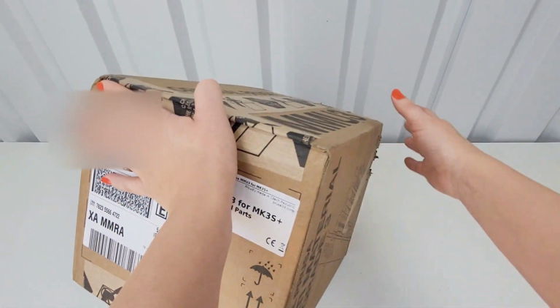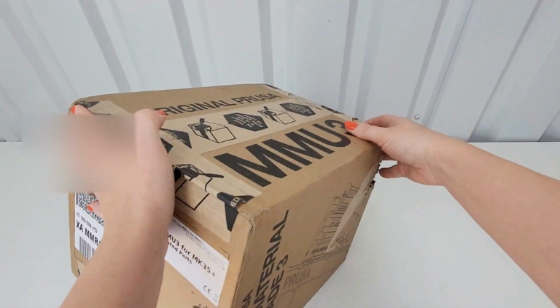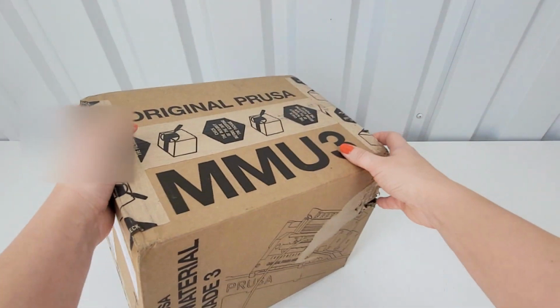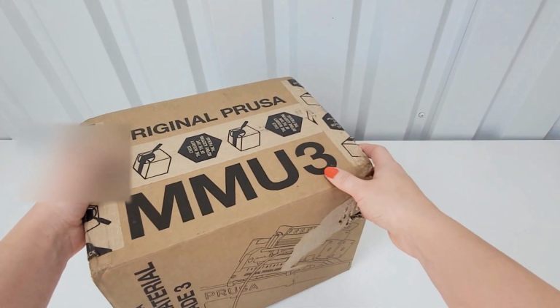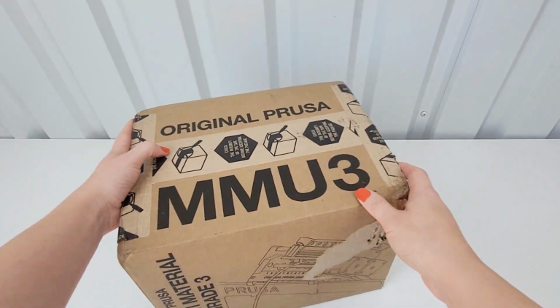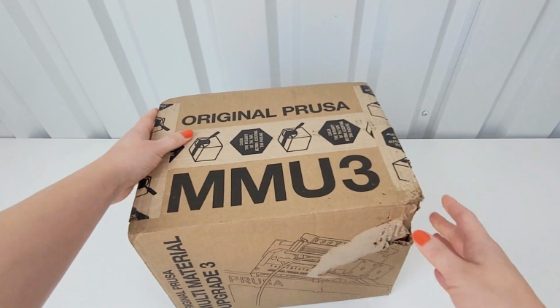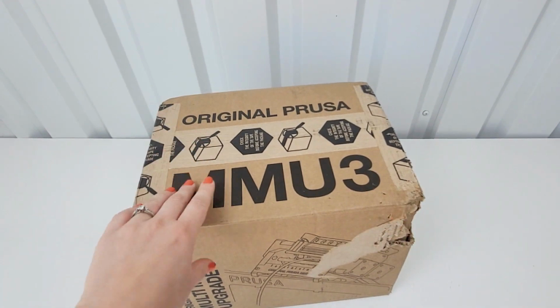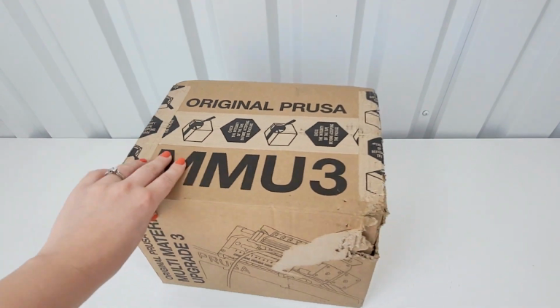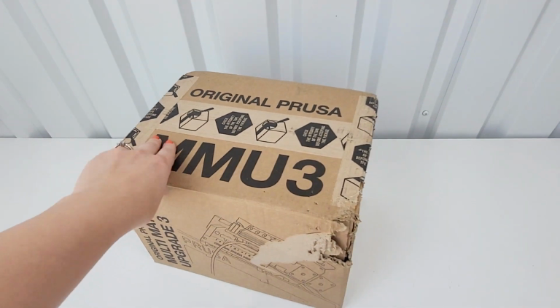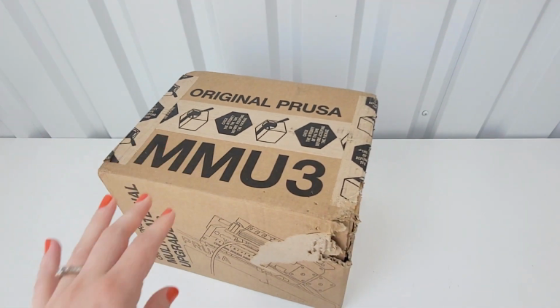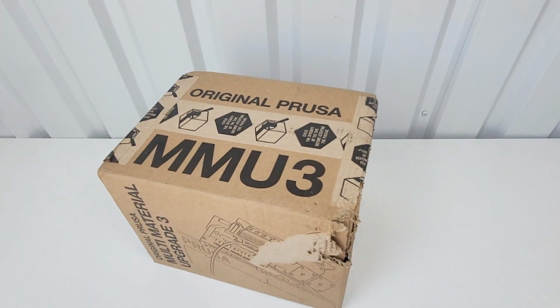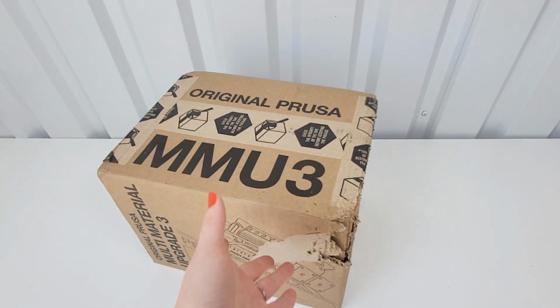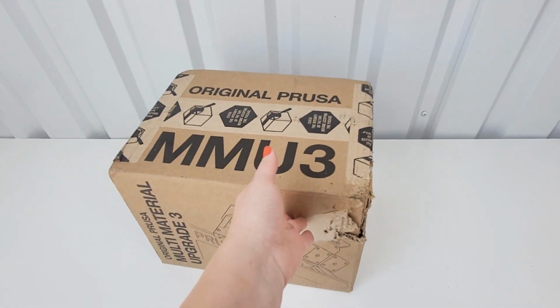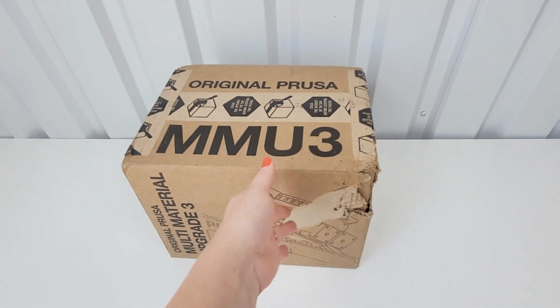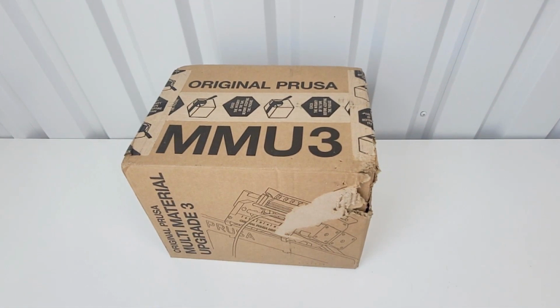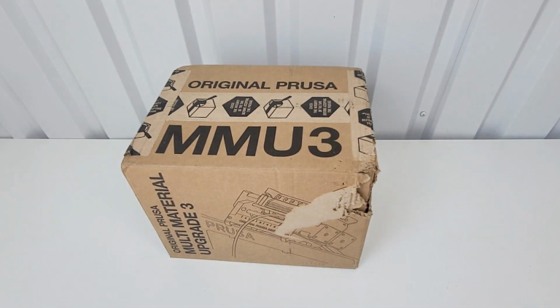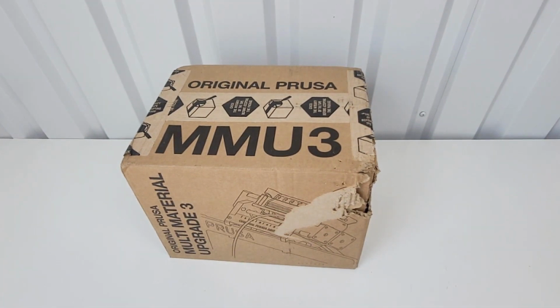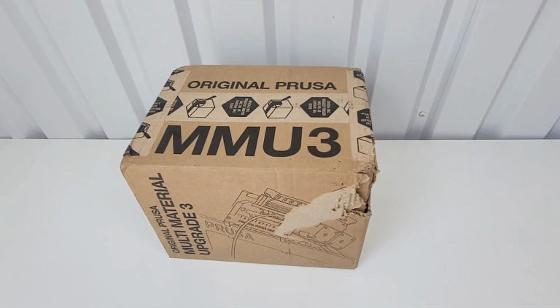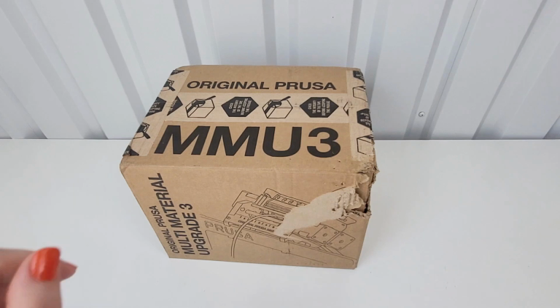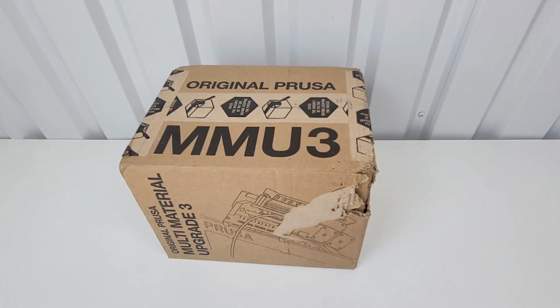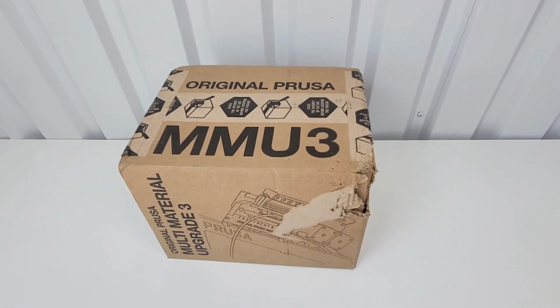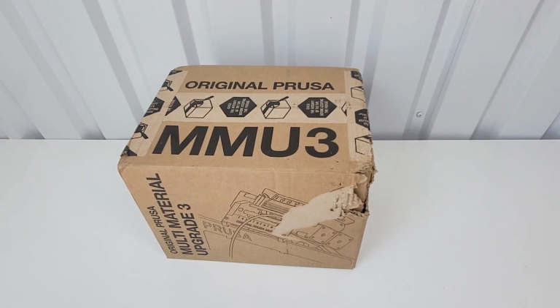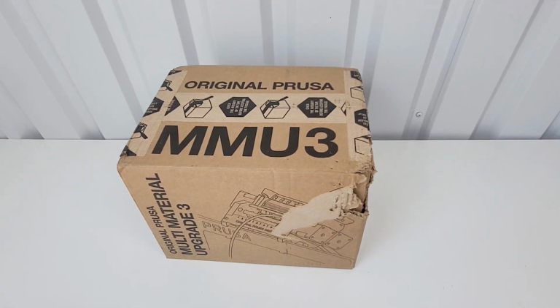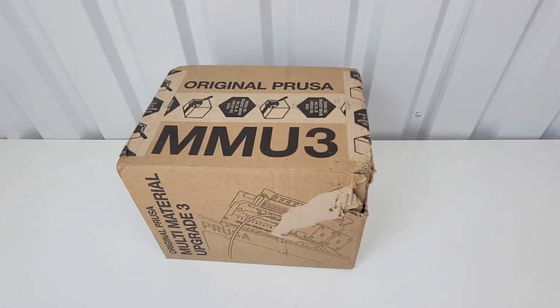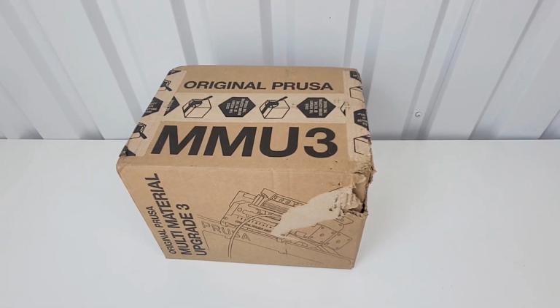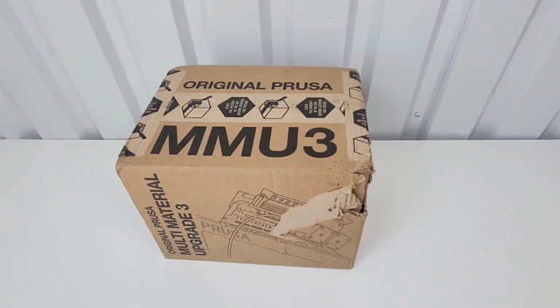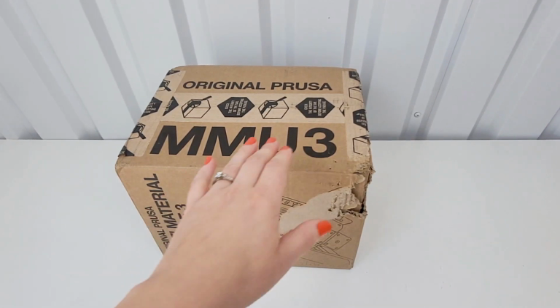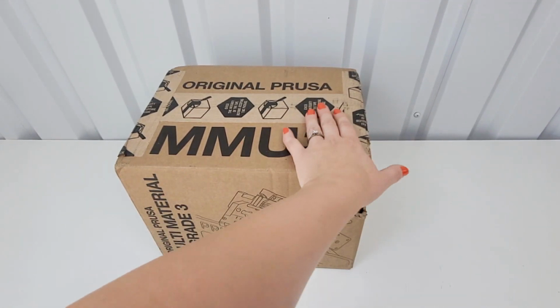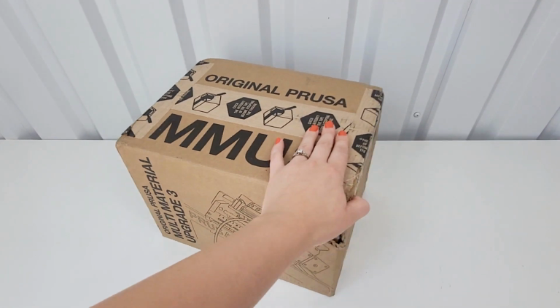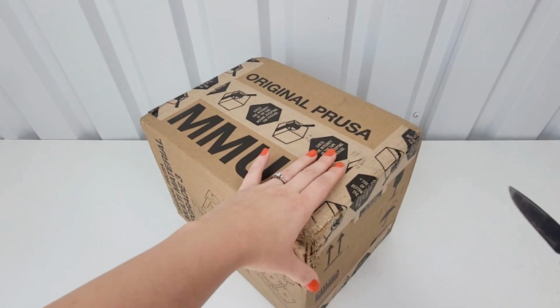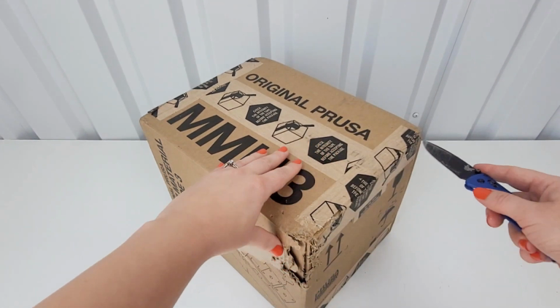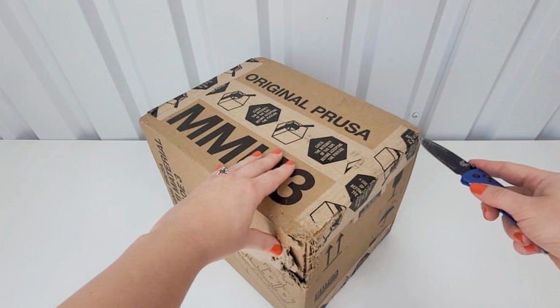Also, my brand new puppy Roxy decided to get into the box a little bit, so she said it's time to get into this — put it together — so let's open it up.